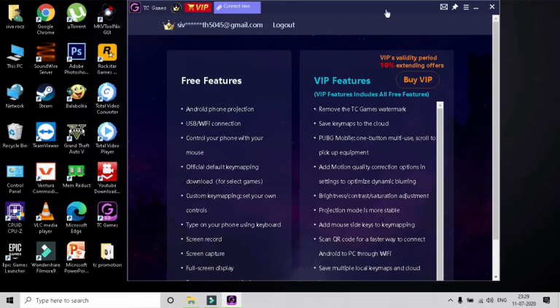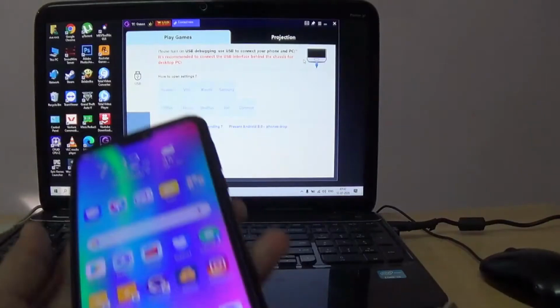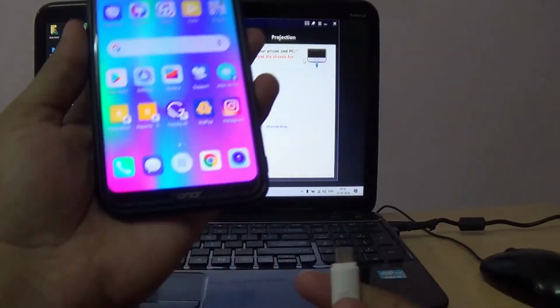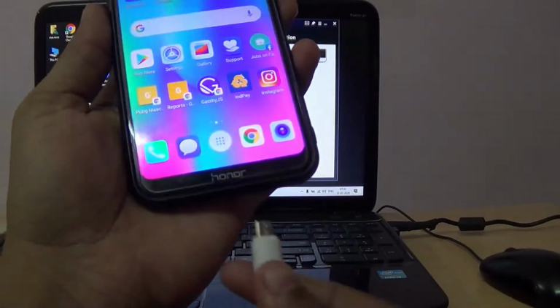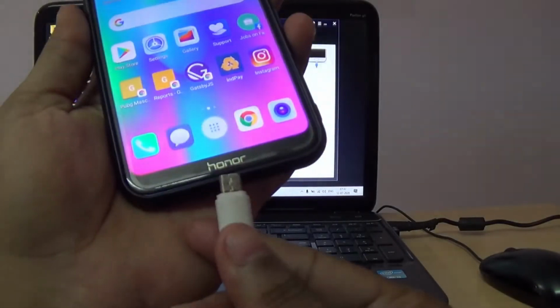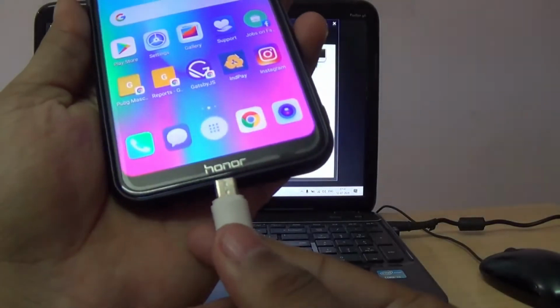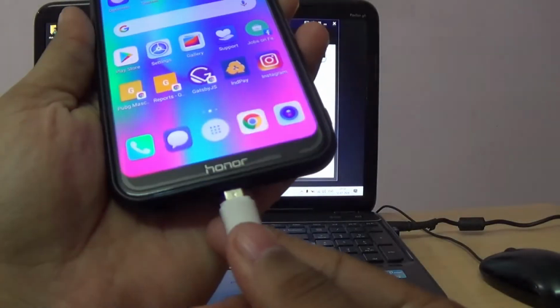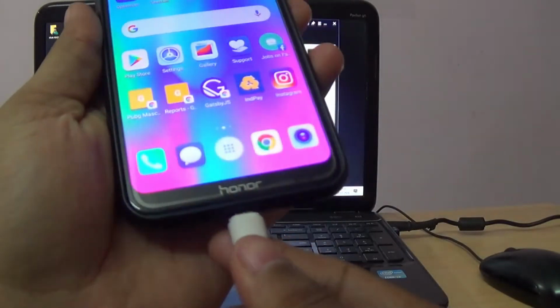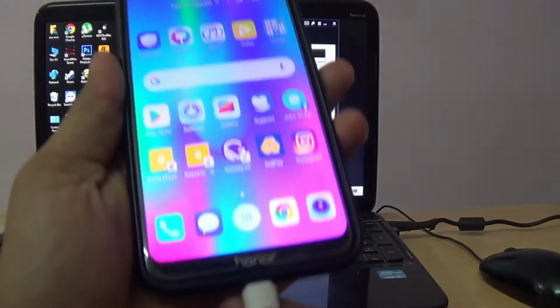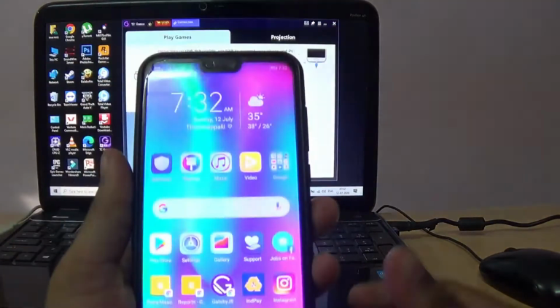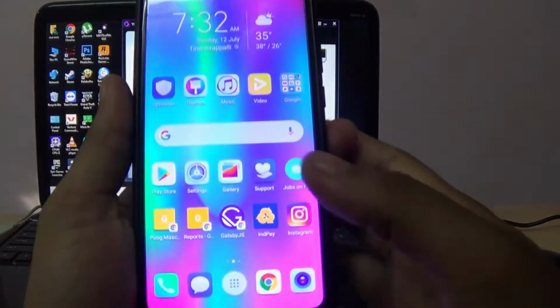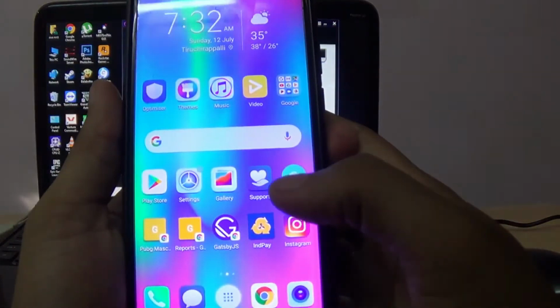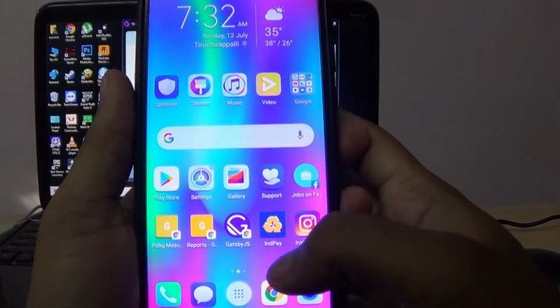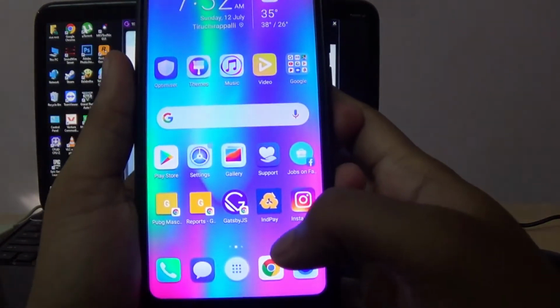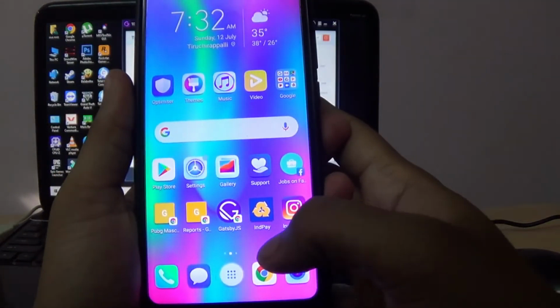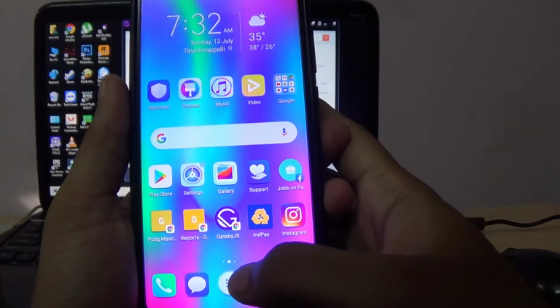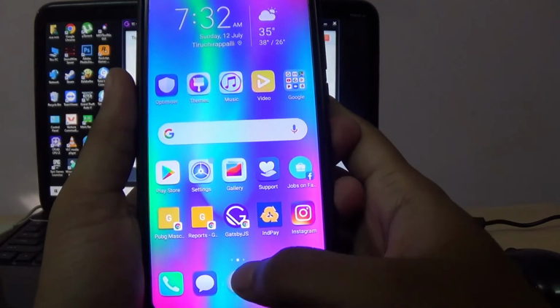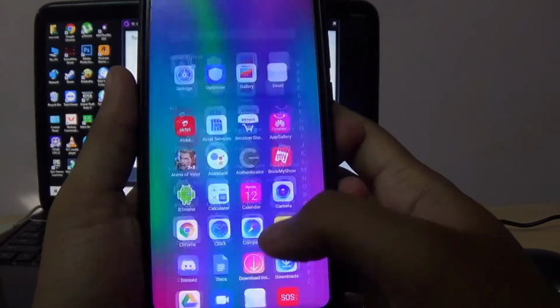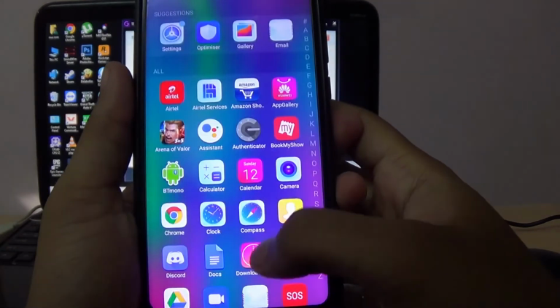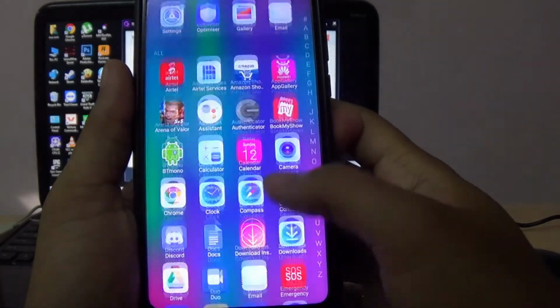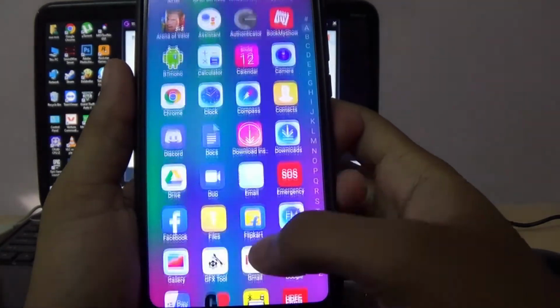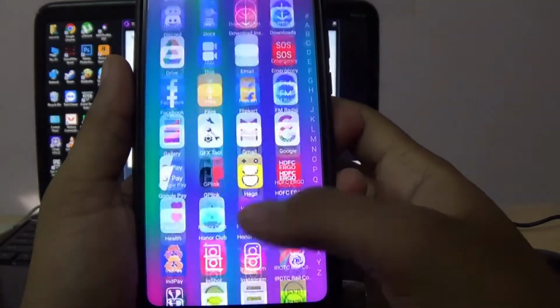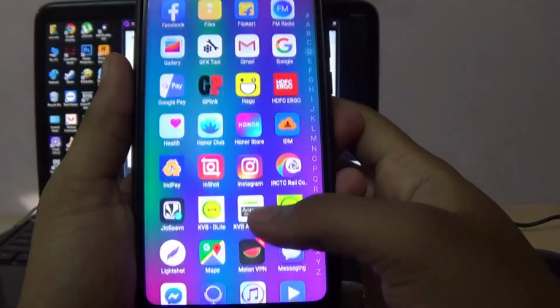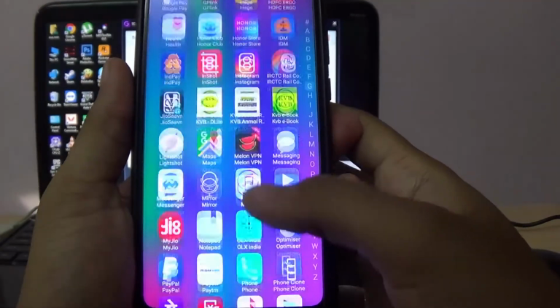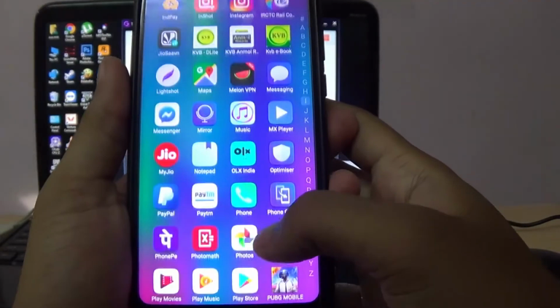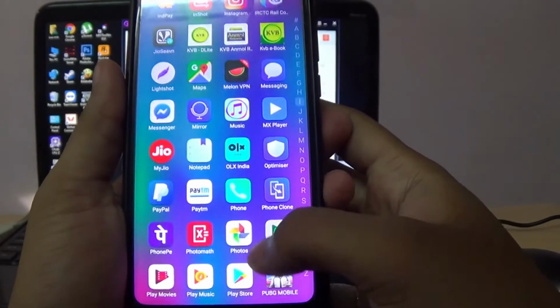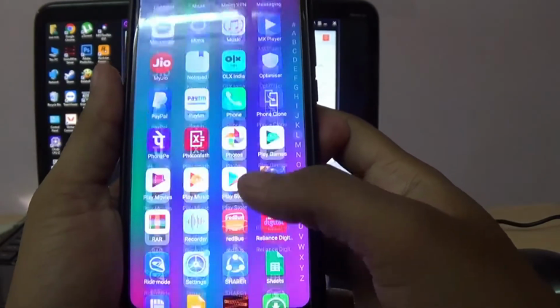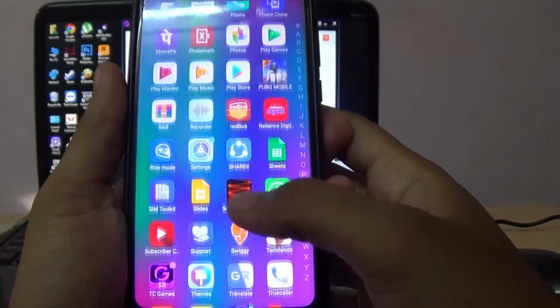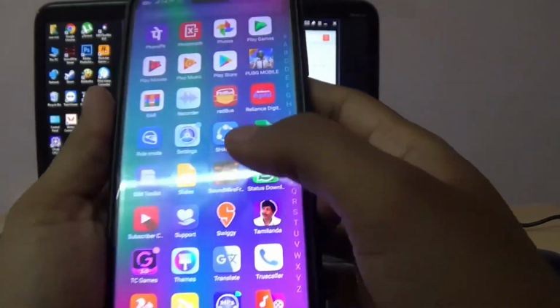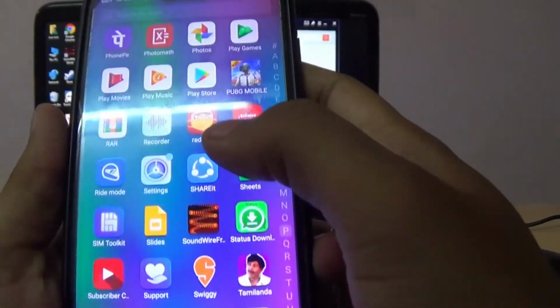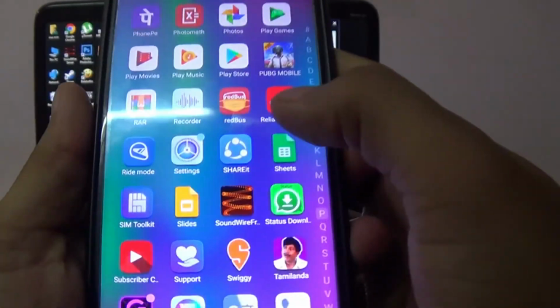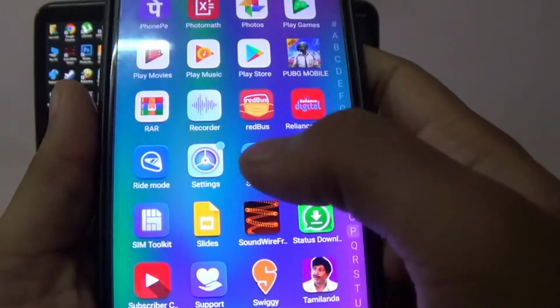Connect the USB cable from PC to your Android phone, then you need to go to Settings on the Android phone, search for the Developer Options, and enable USB debugging.